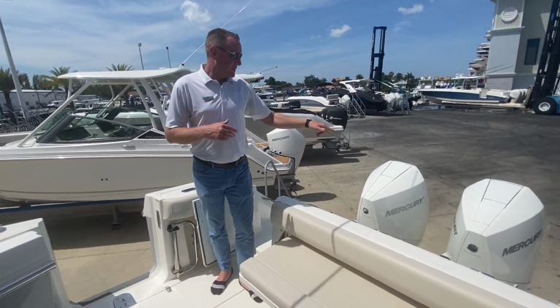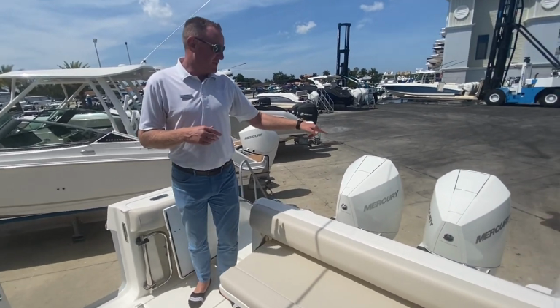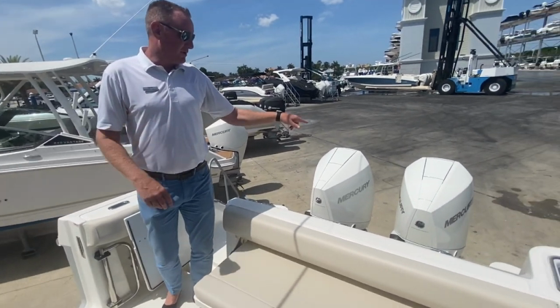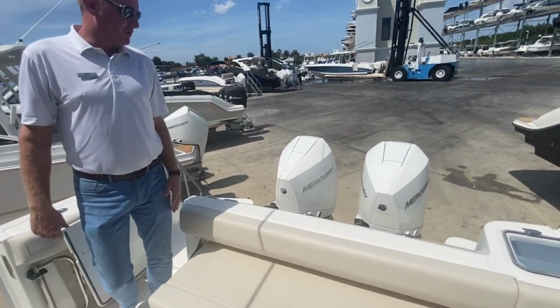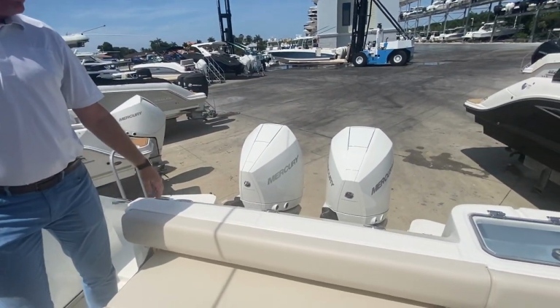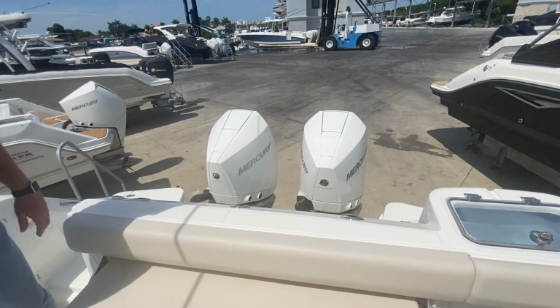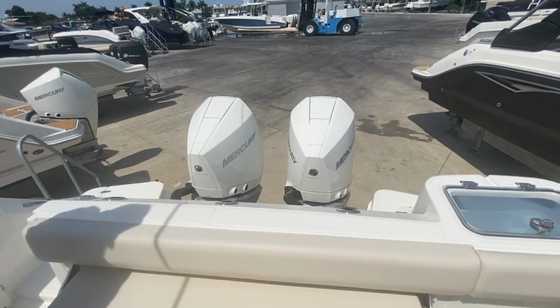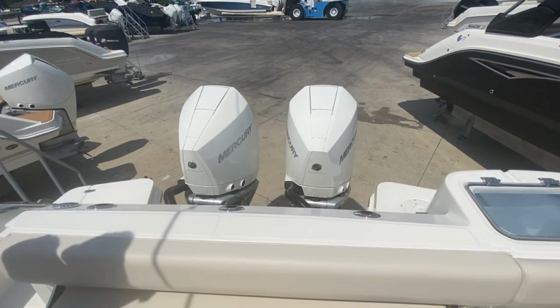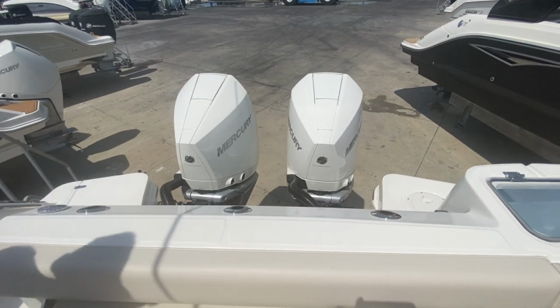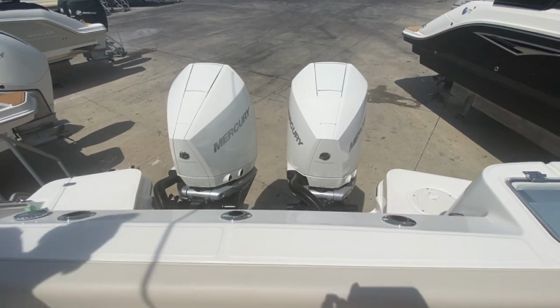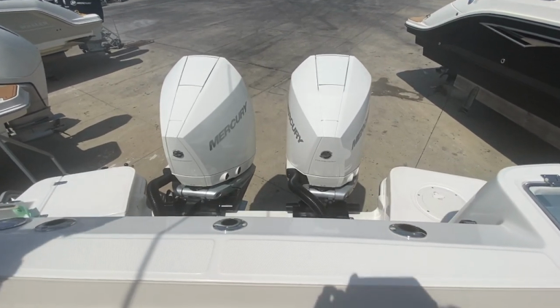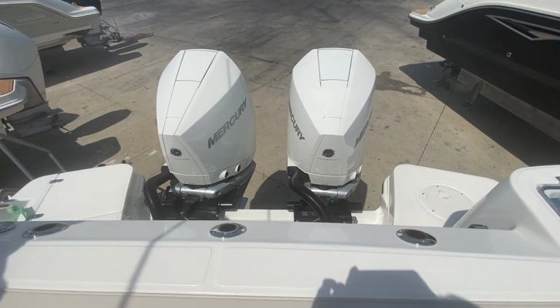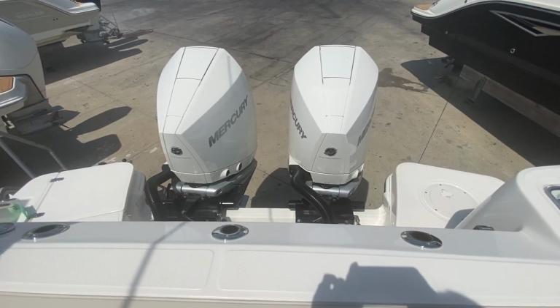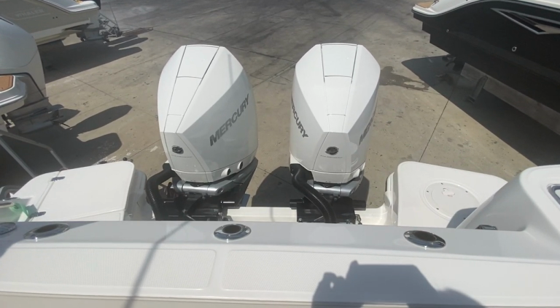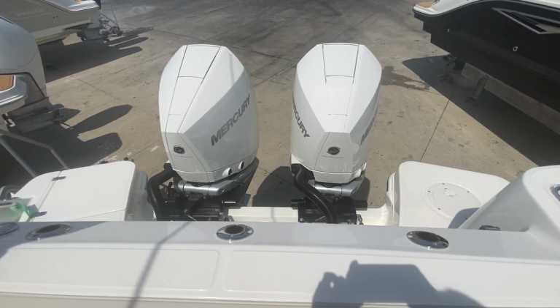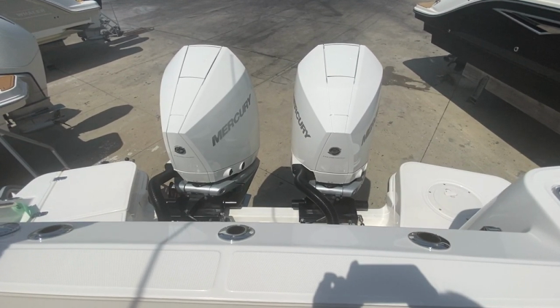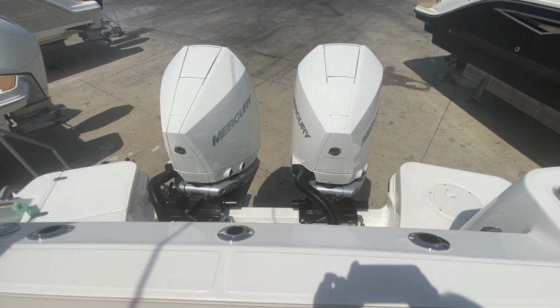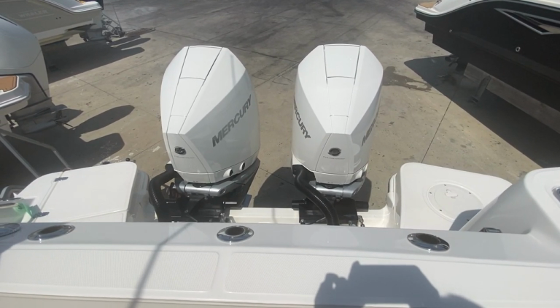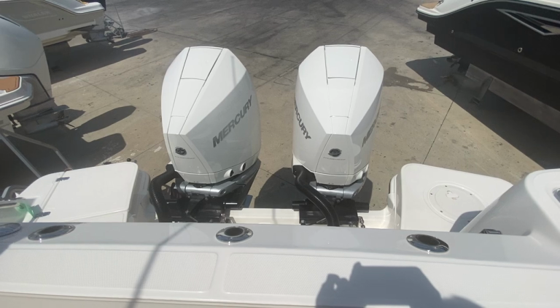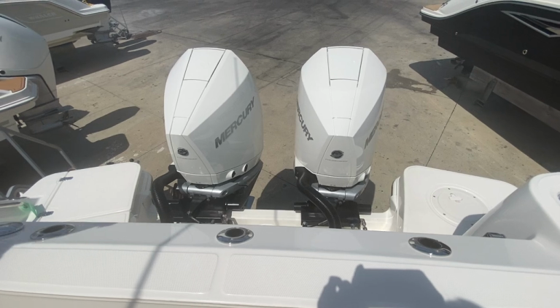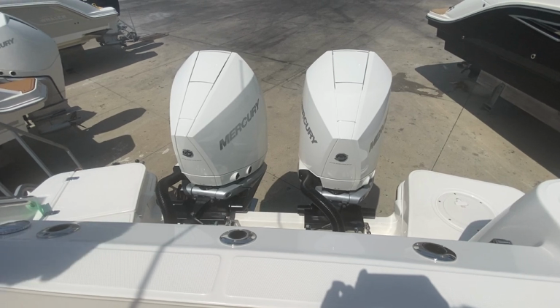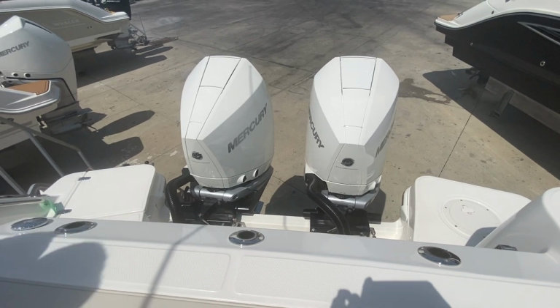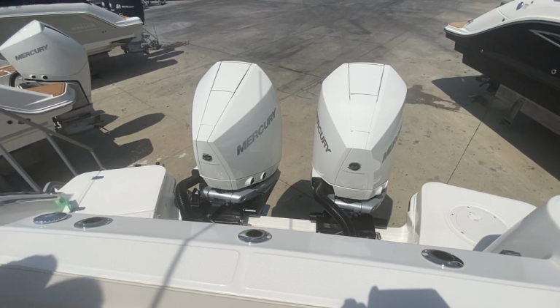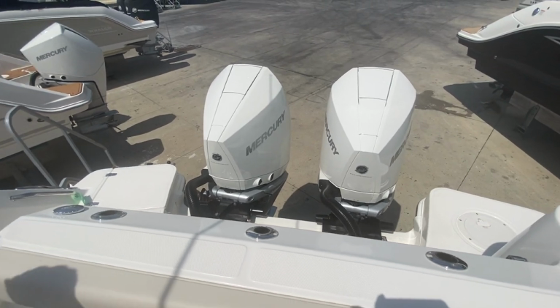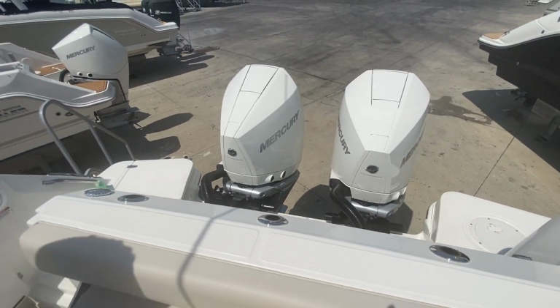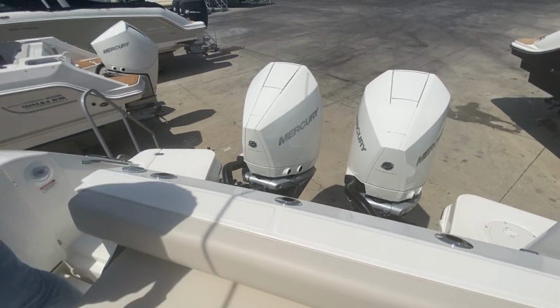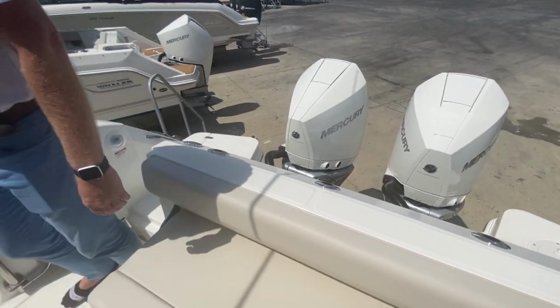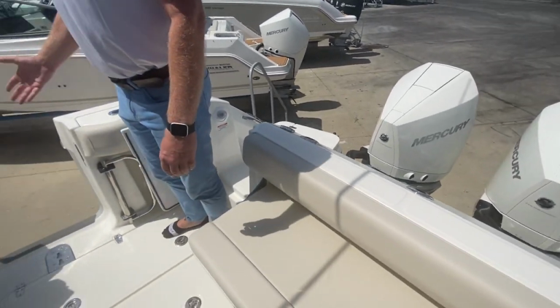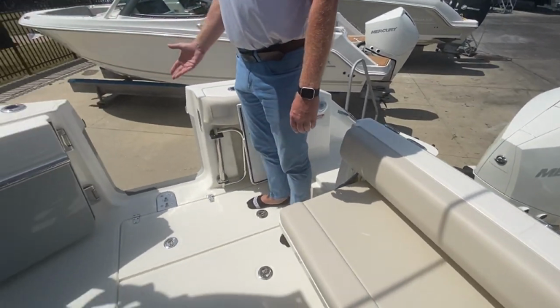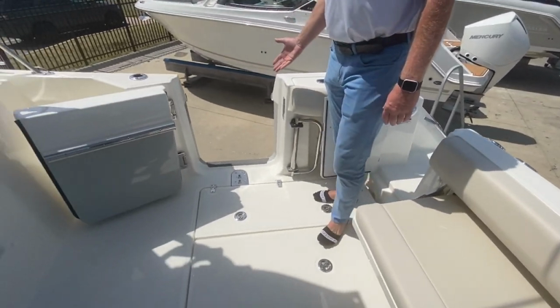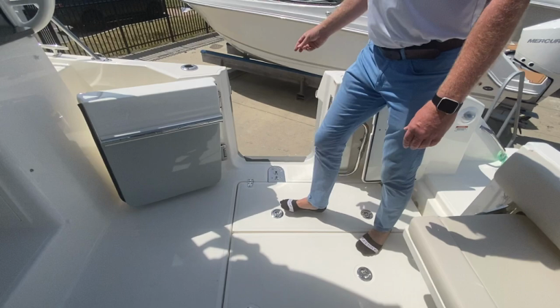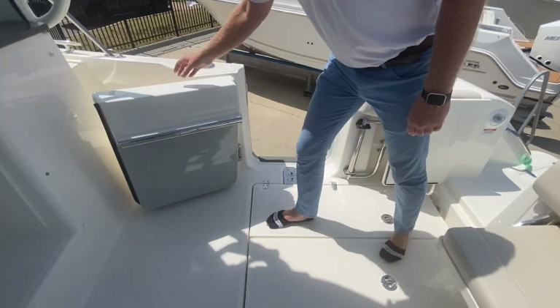This particular boat is powered with the V8 300 horsepower Mercury engines — unbelievable power for this boat, just a true game changer in the Mercury lineup. And here to the starboard side, you see the awesome dive door.